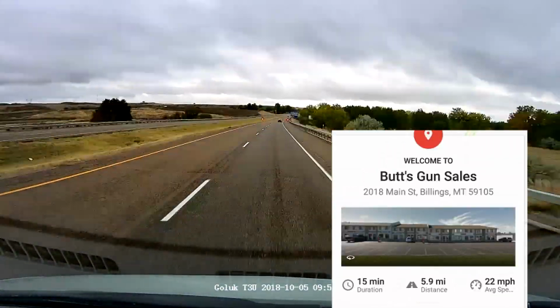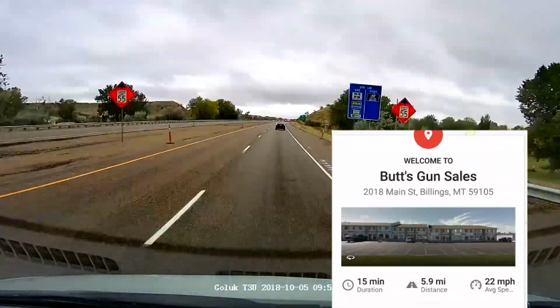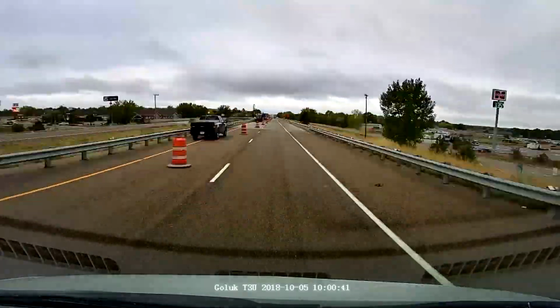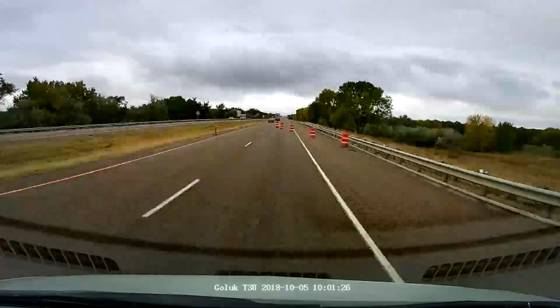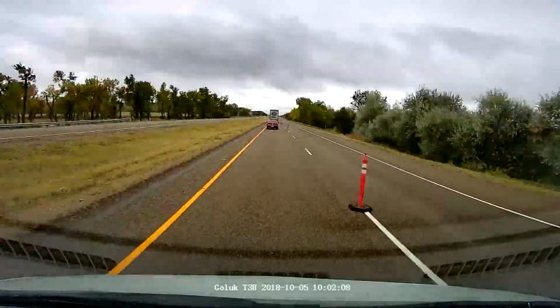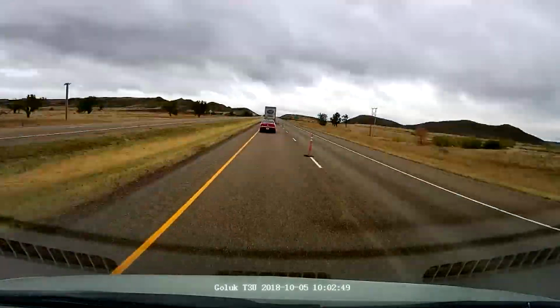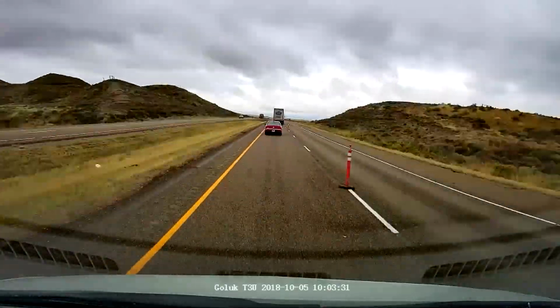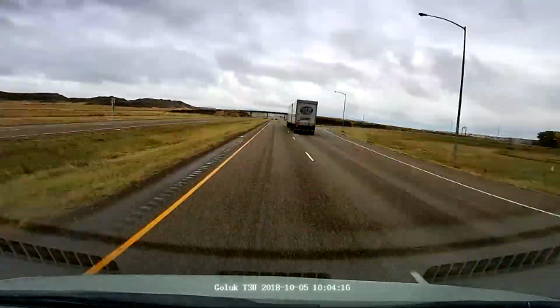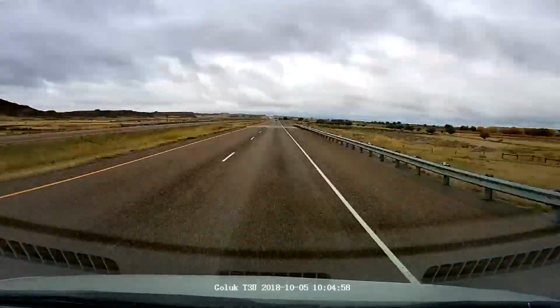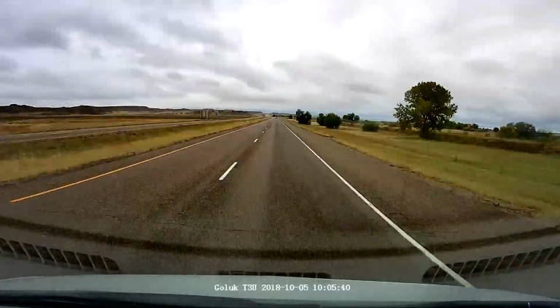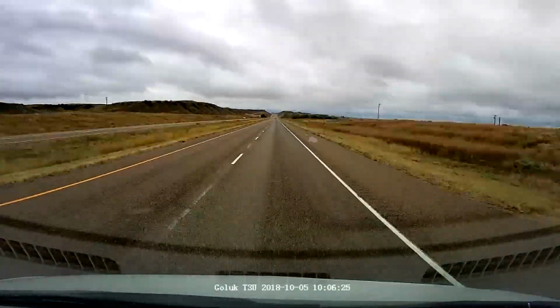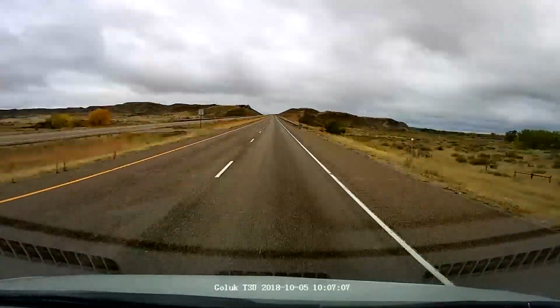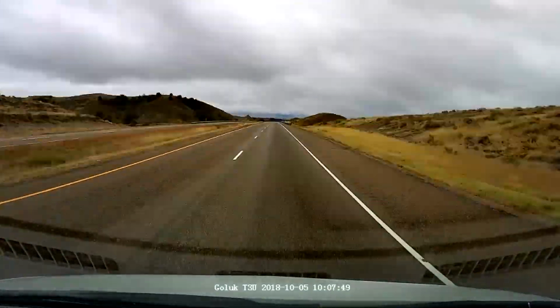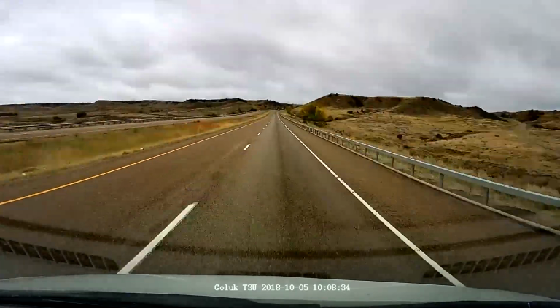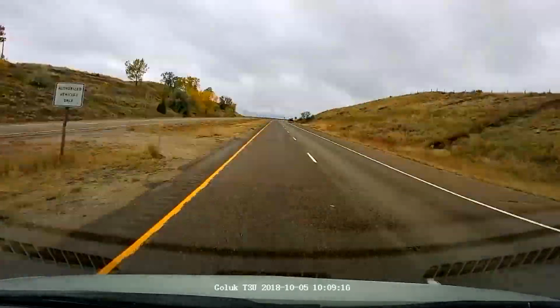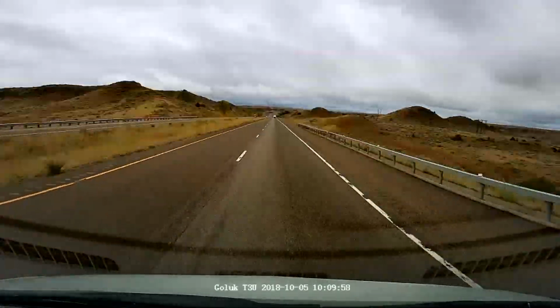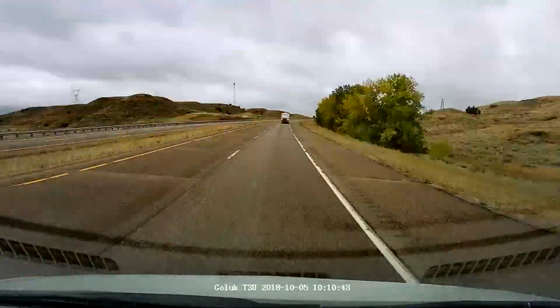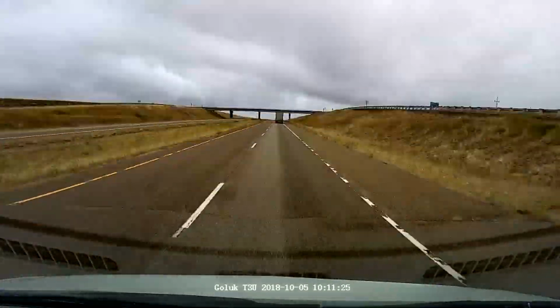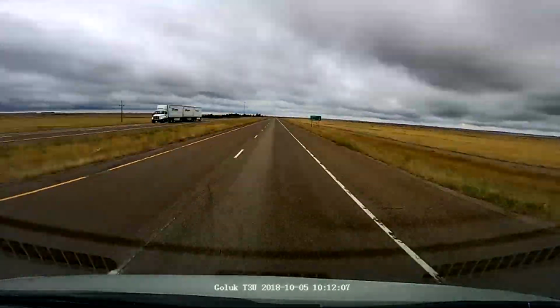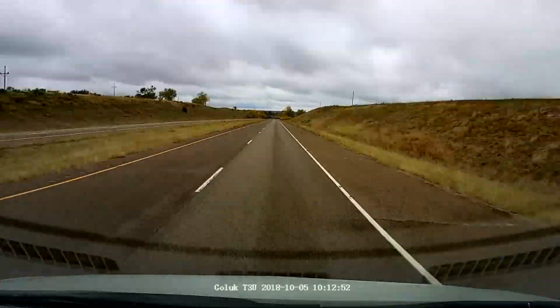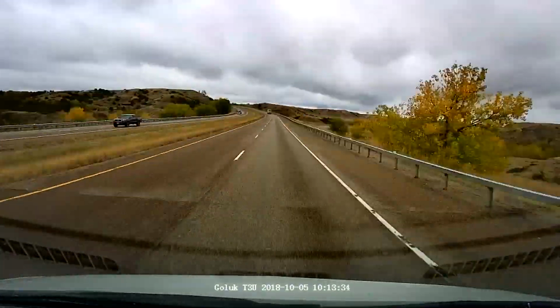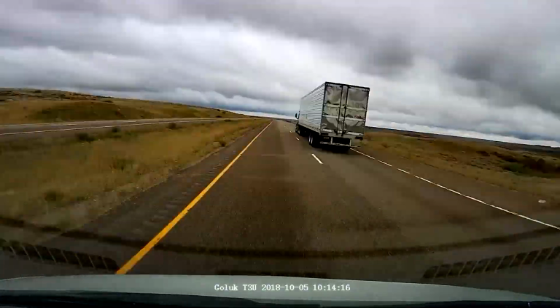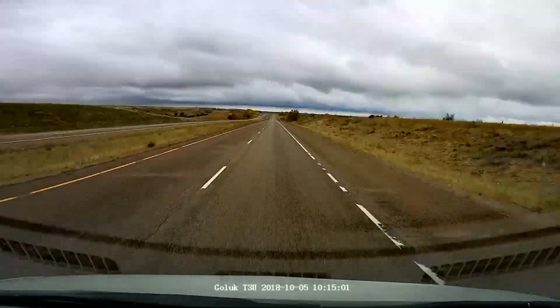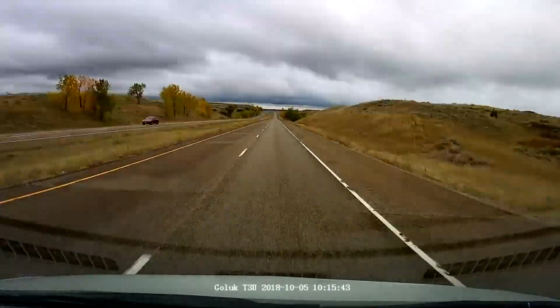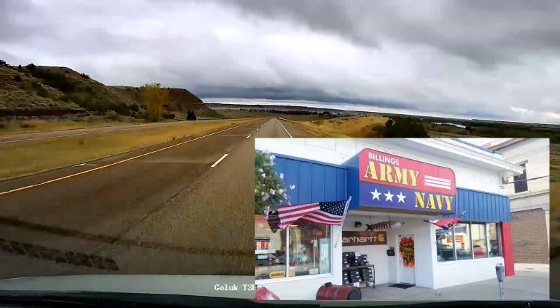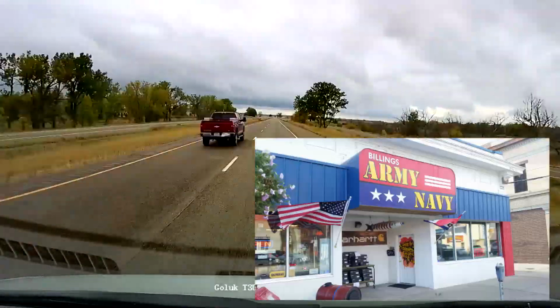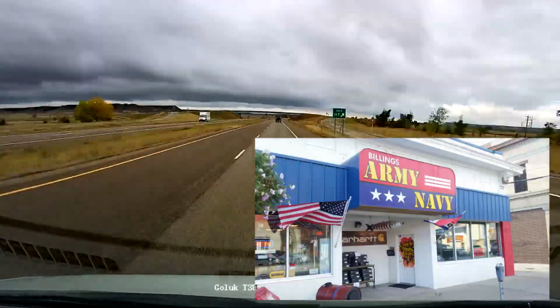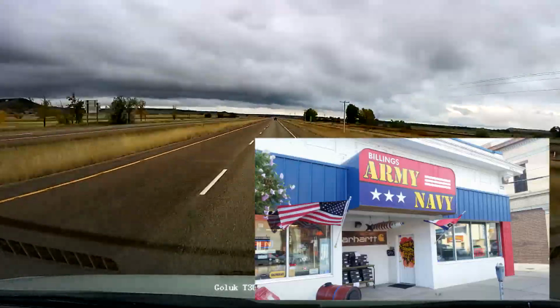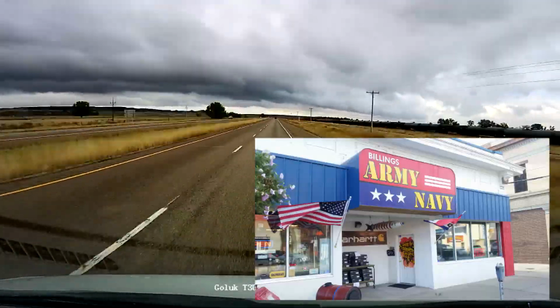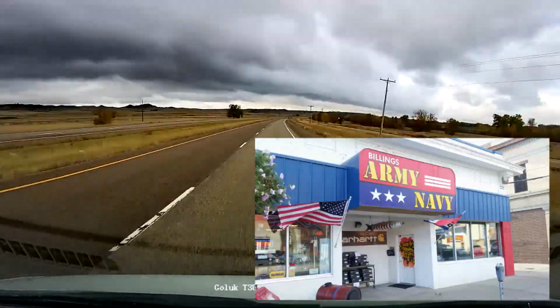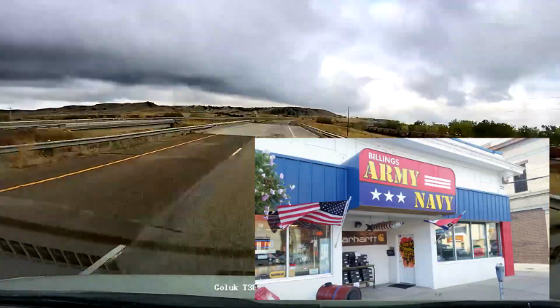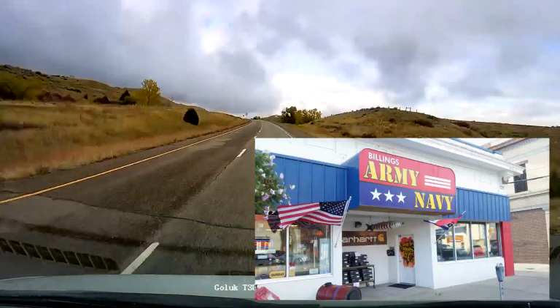The first shop we stopped at was closed, unfortunately. Then we stopped at a surplus store — the next pictures we see here popping up on the screen as we're driving down the highway — and it's Billings Army Navy.